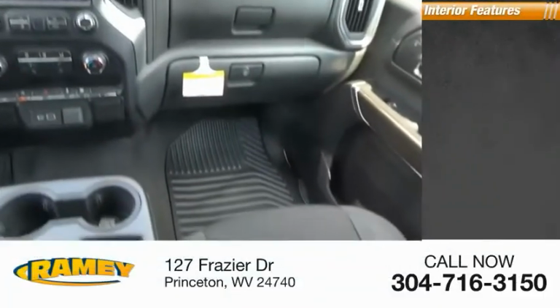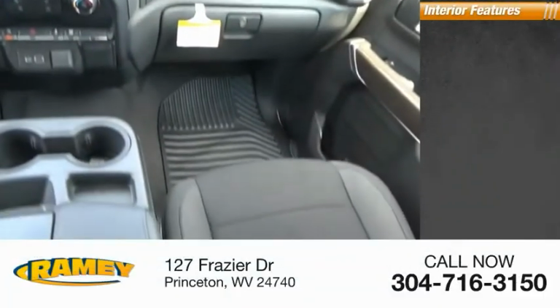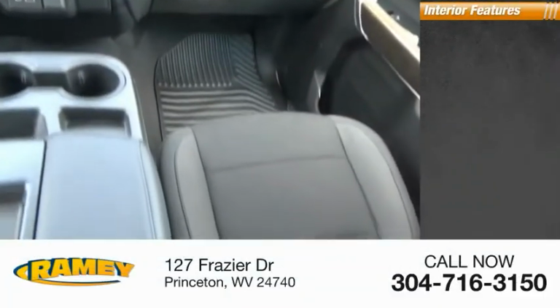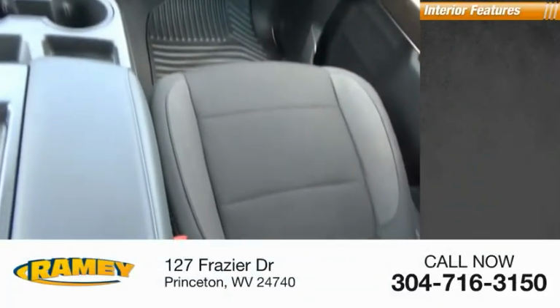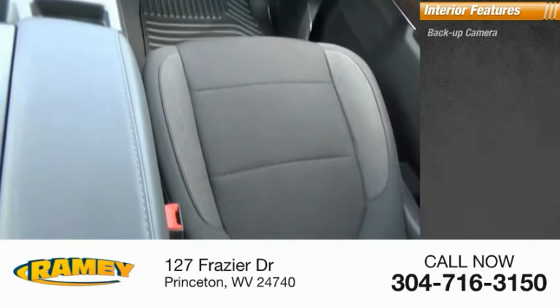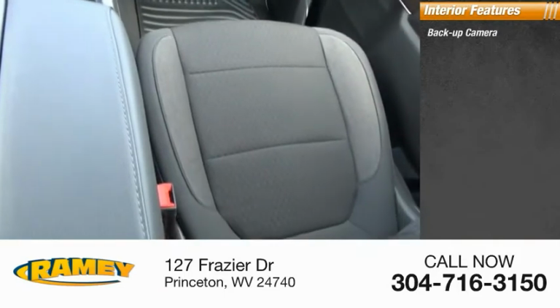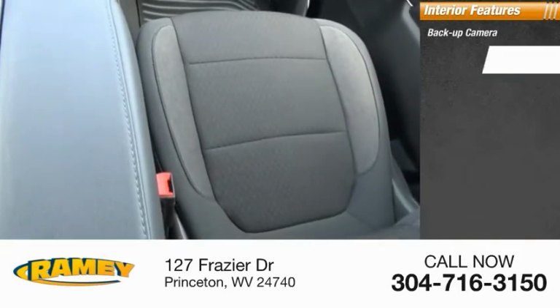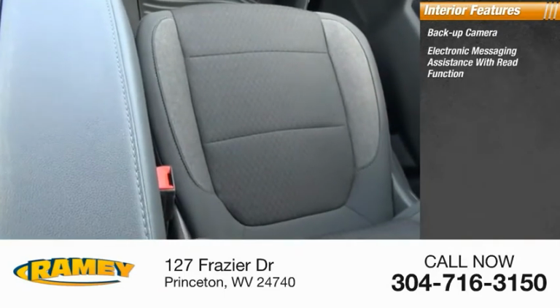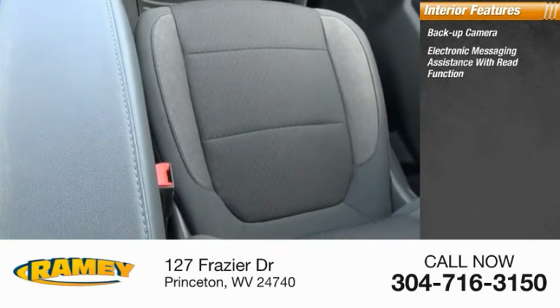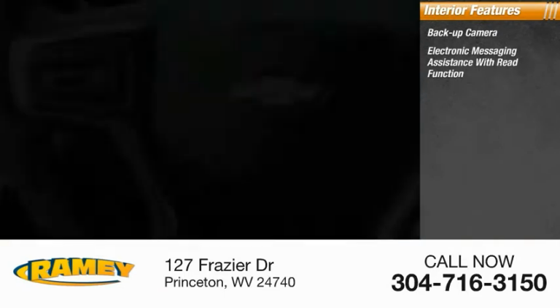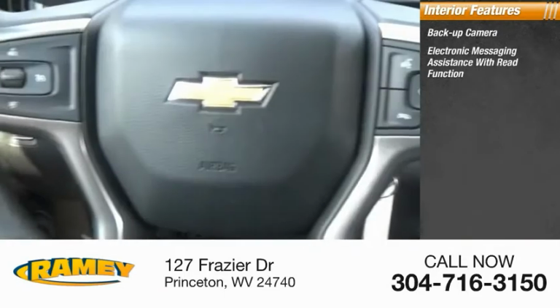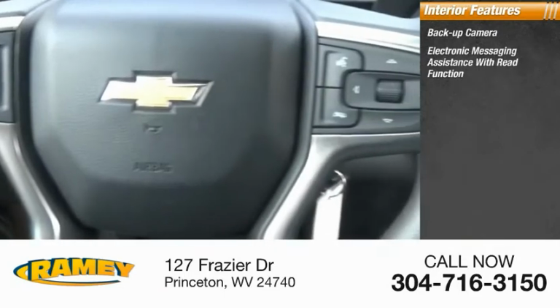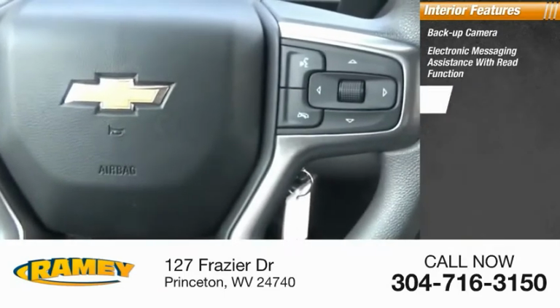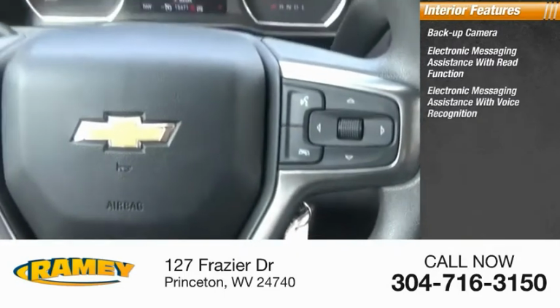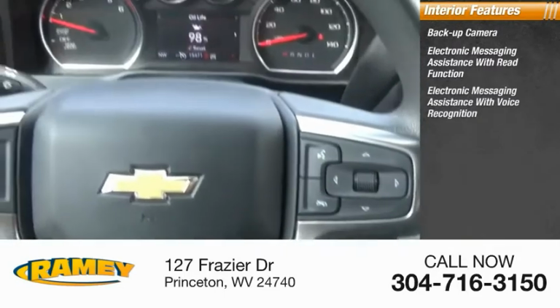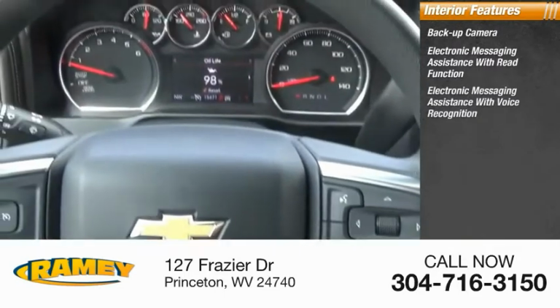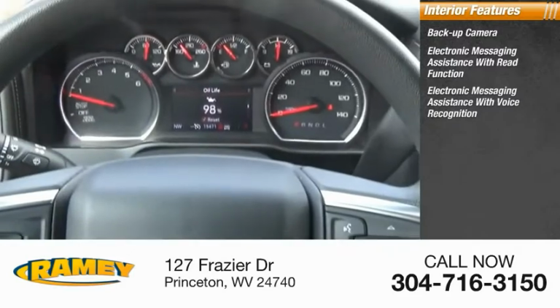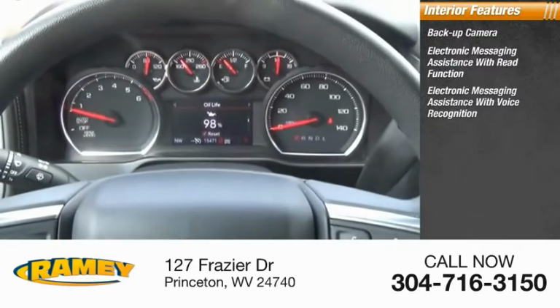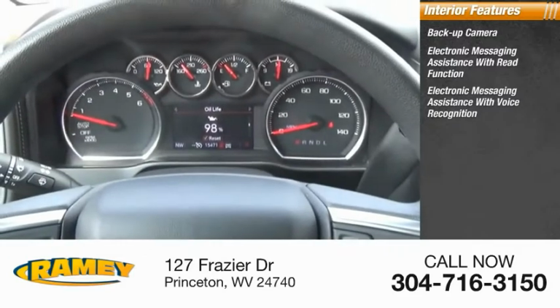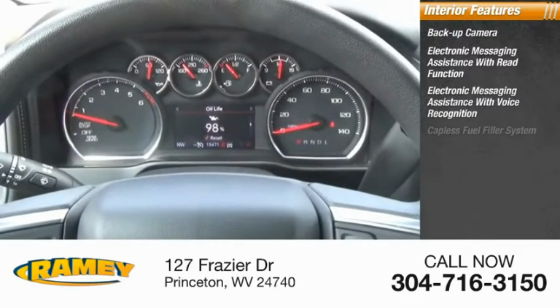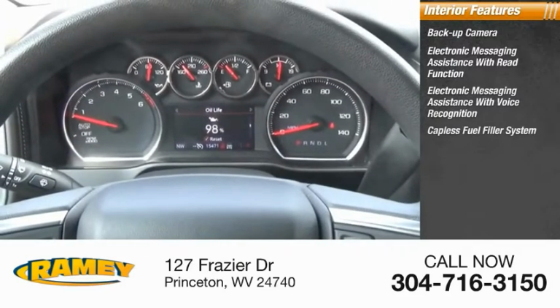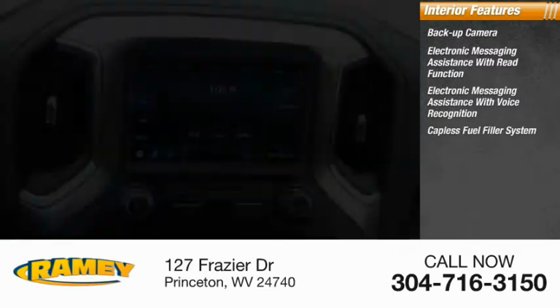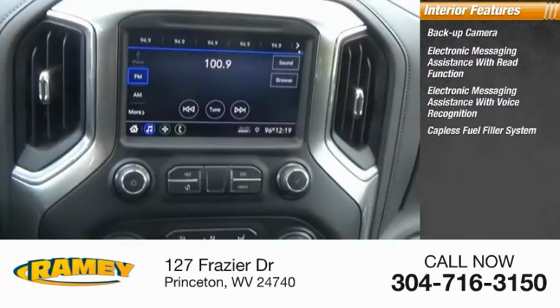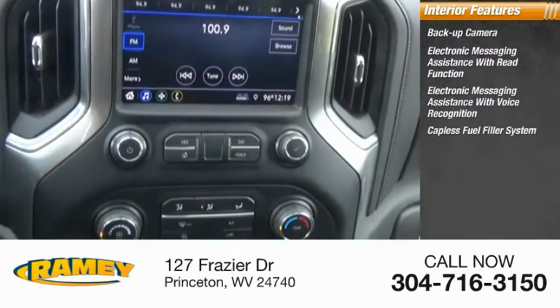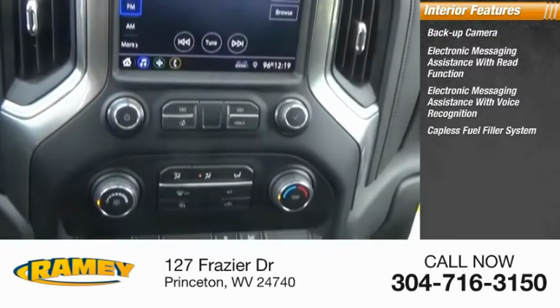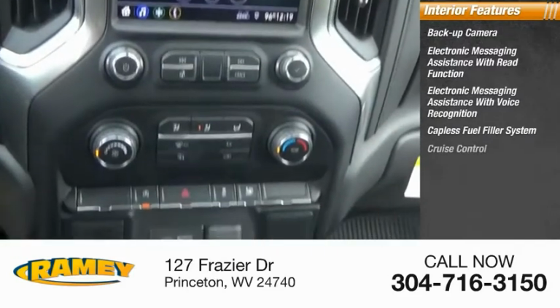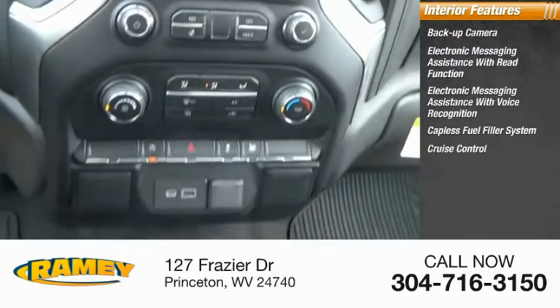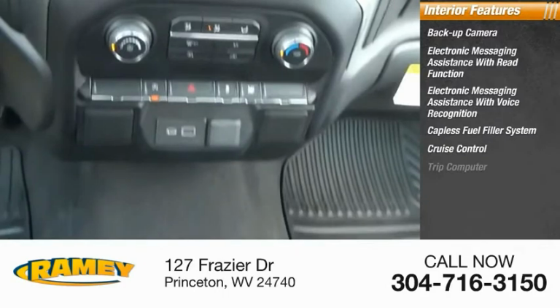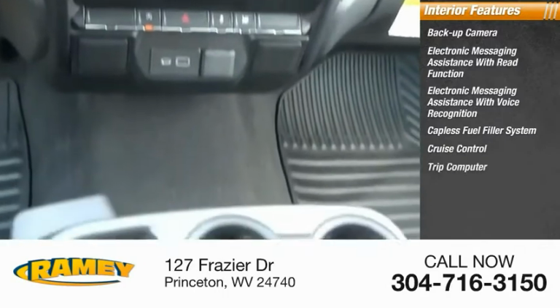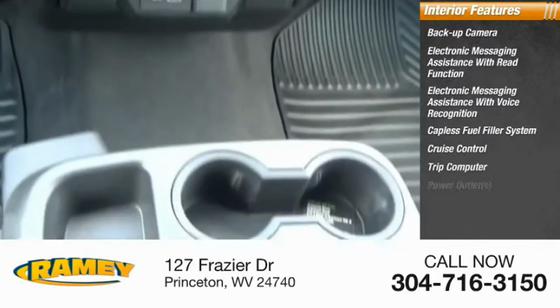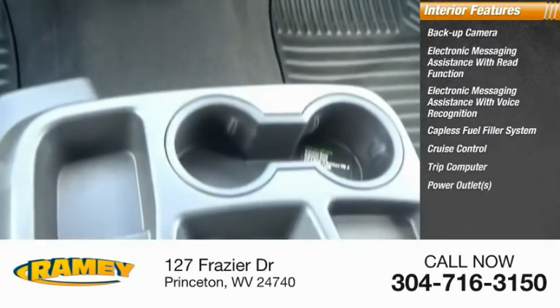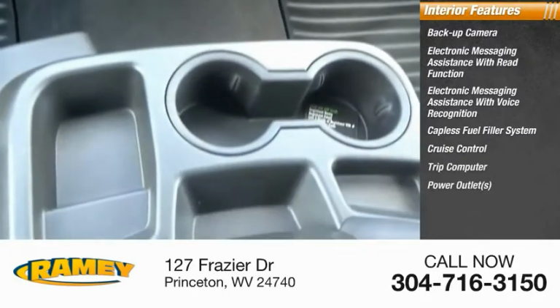Inside you'll find a backup camera, electronic messaging assistance with read function, electronic messaging assistance with voice recognition, capless fuel filler system, cruise control, trip computer, power outlets, and child safety locks.